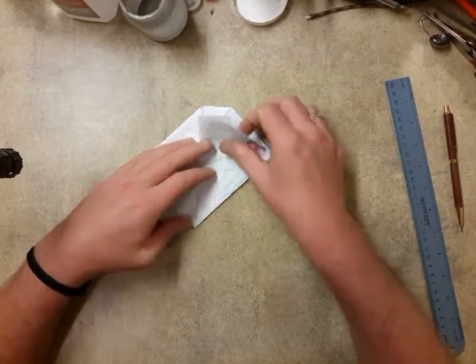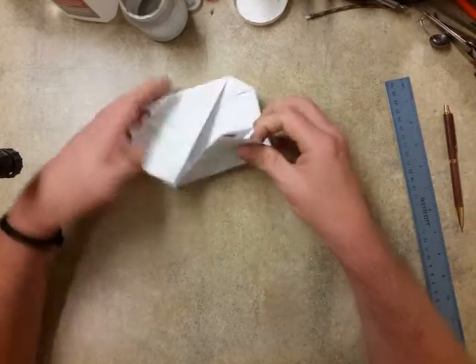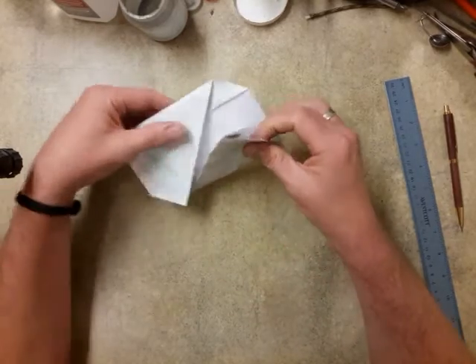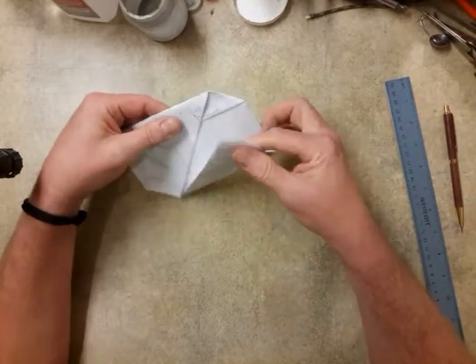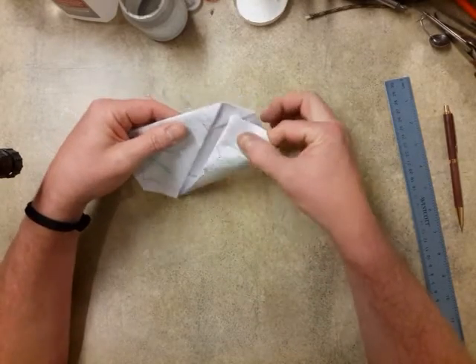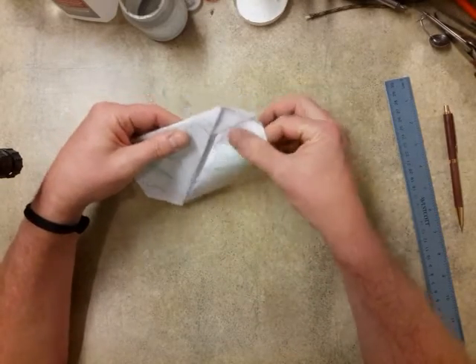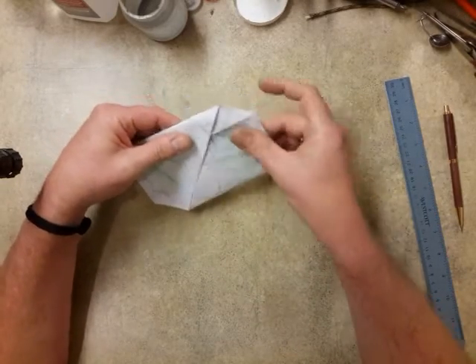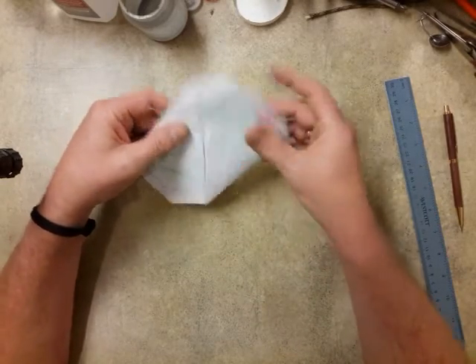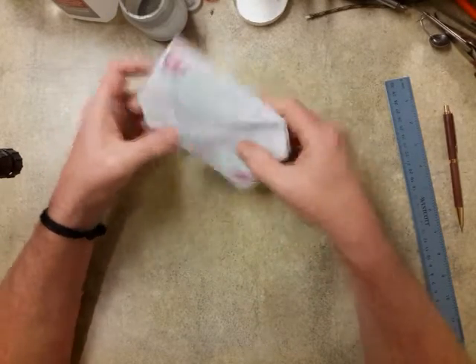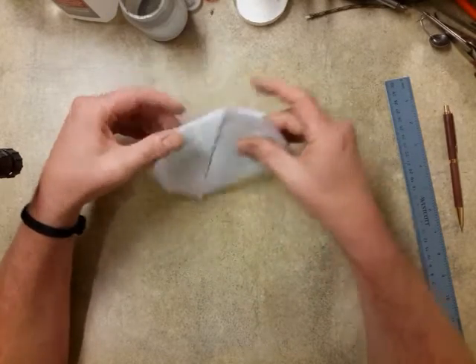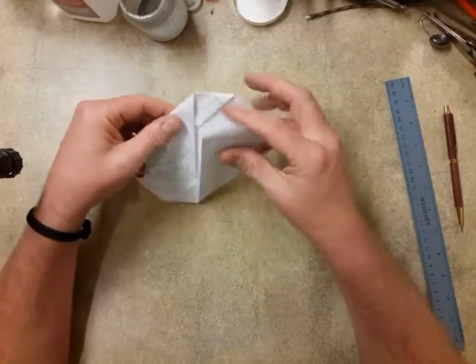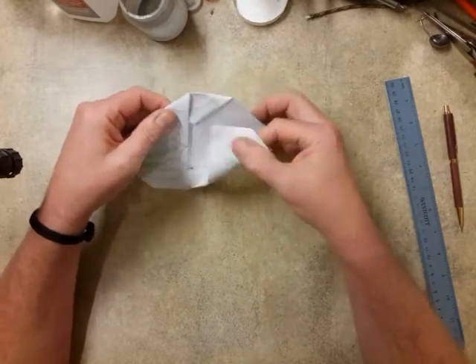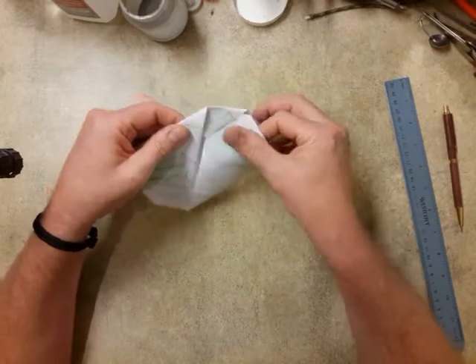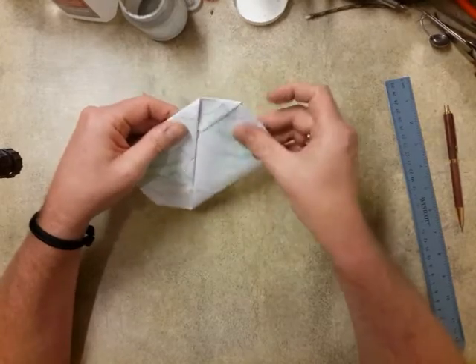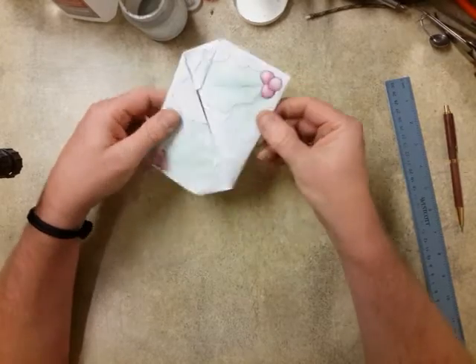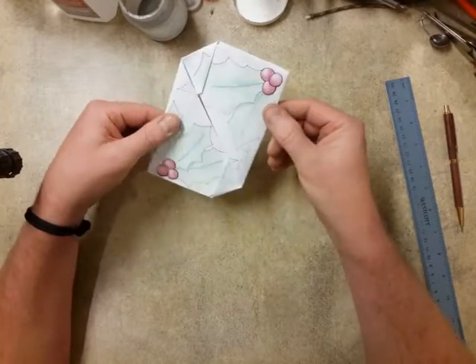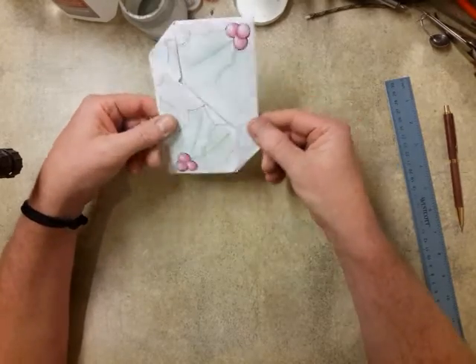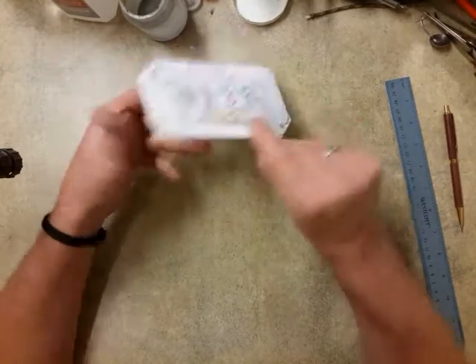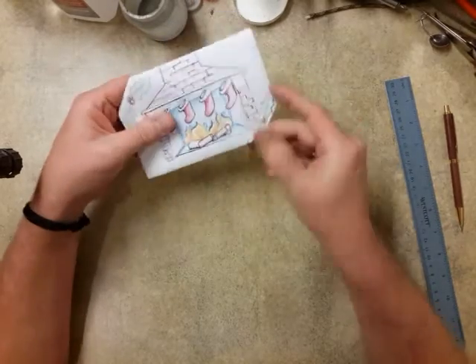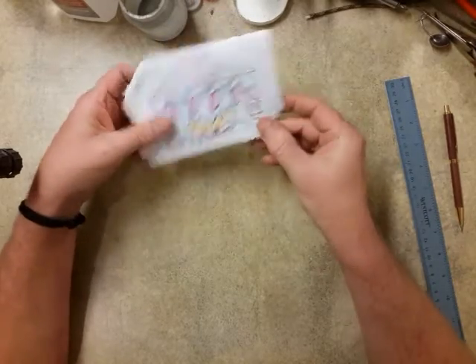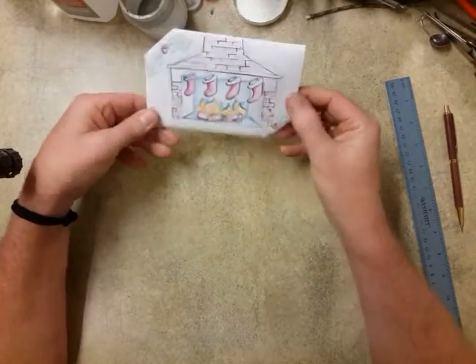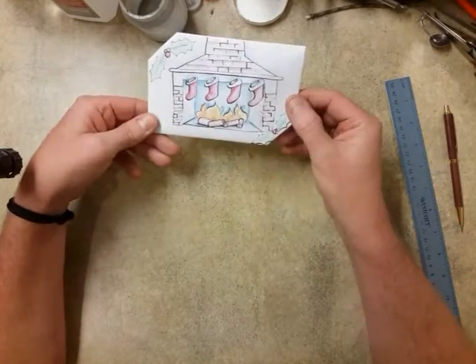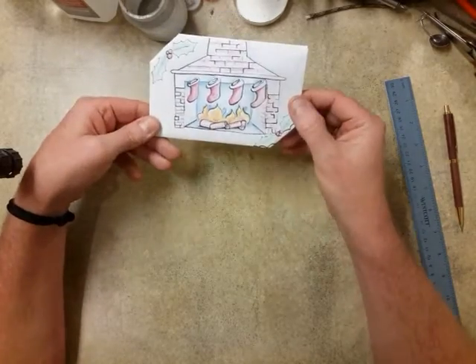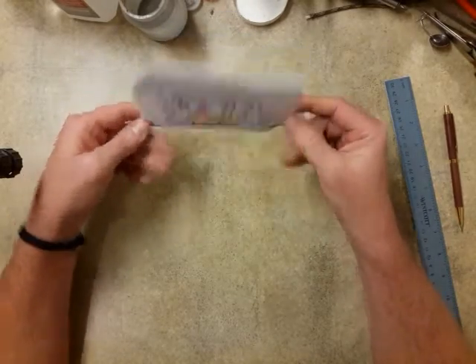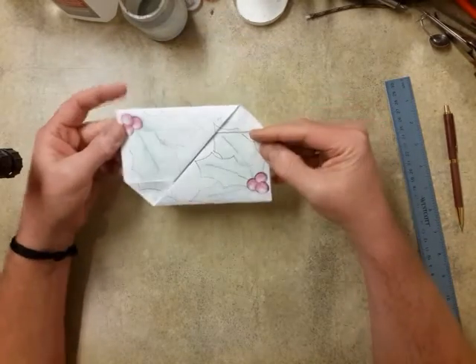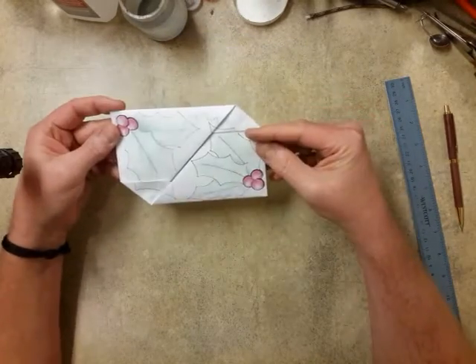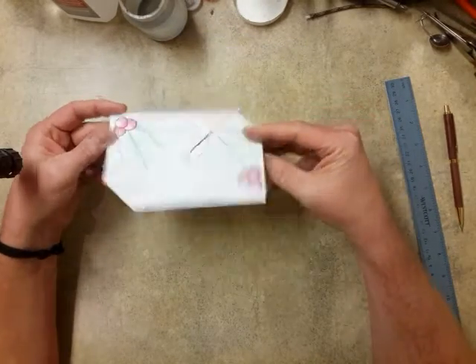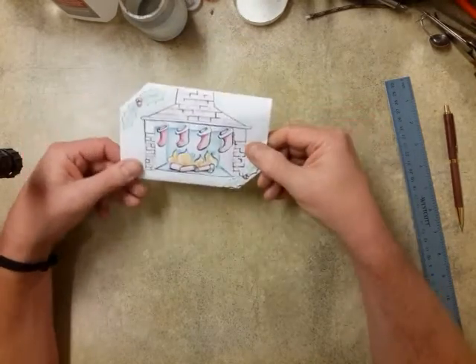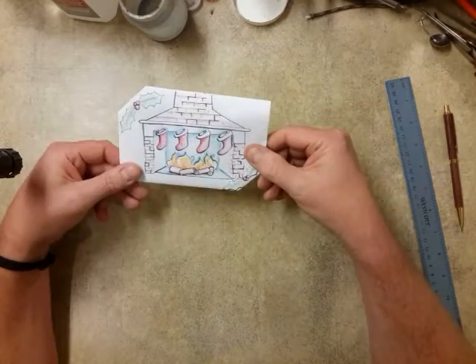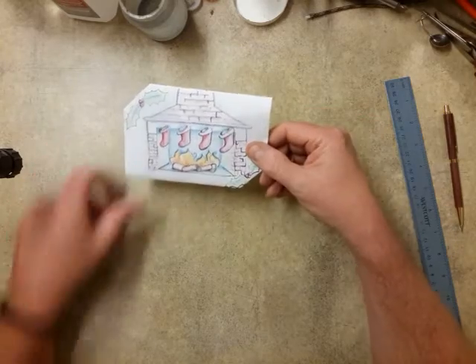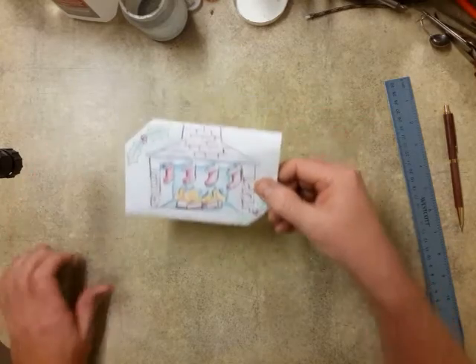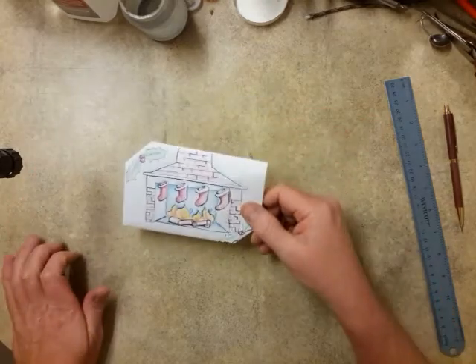And you tap these tabs under there — that's all there is to it. I hope you enjoy it, thank you.